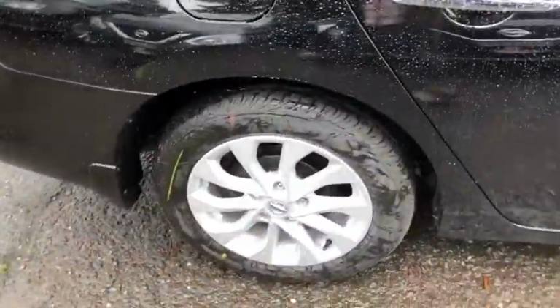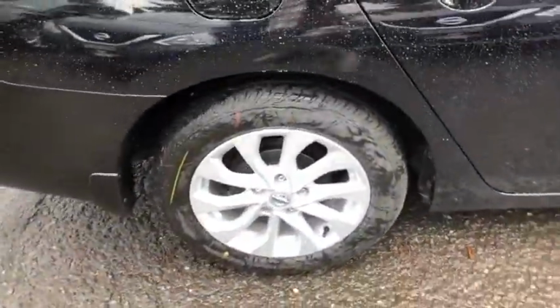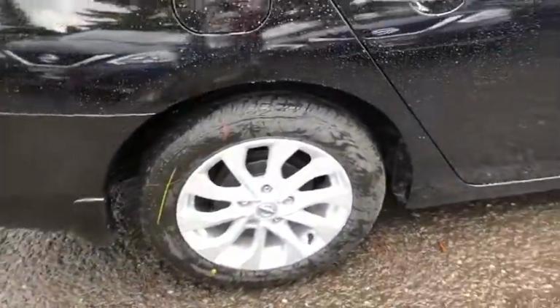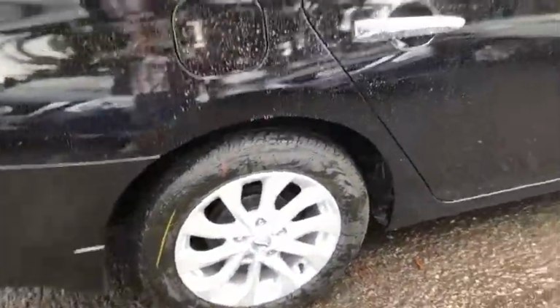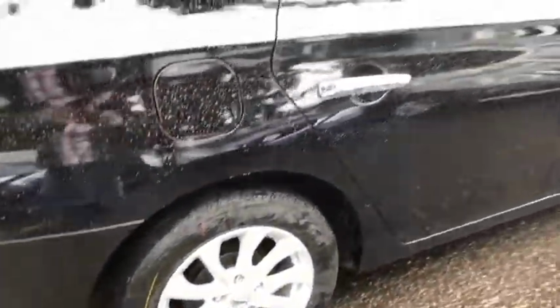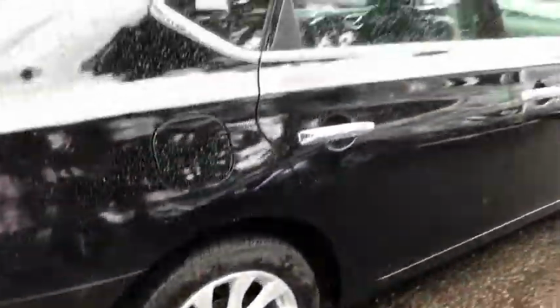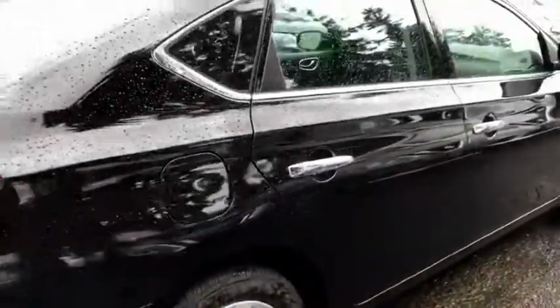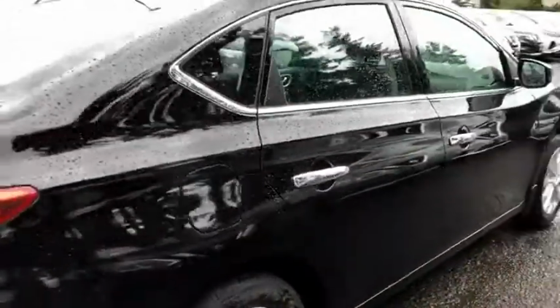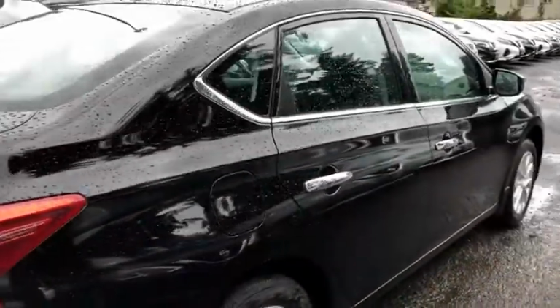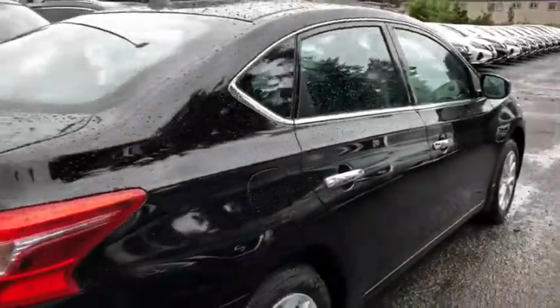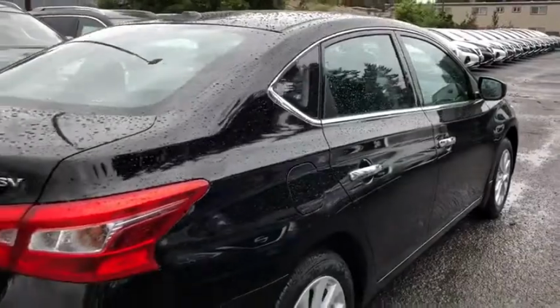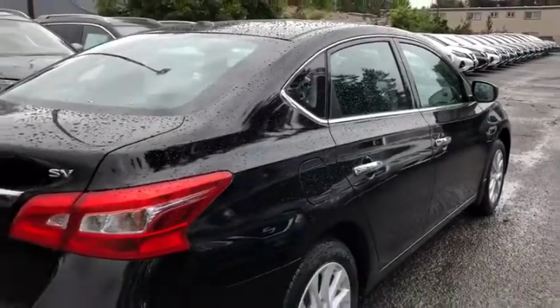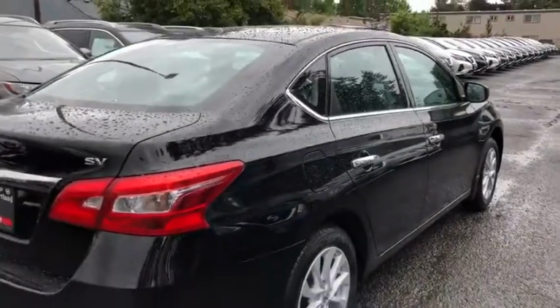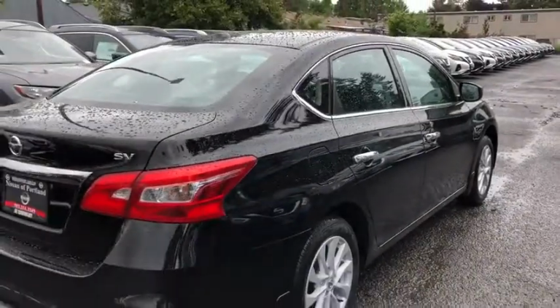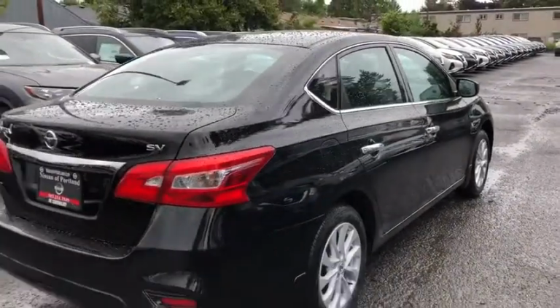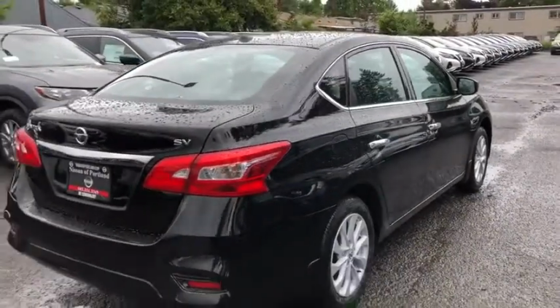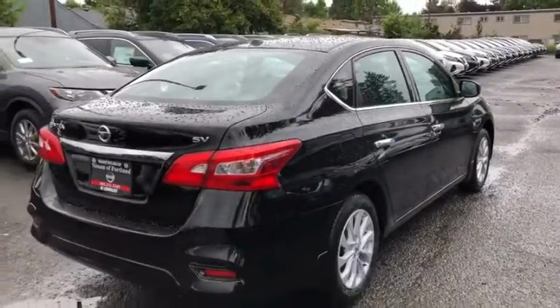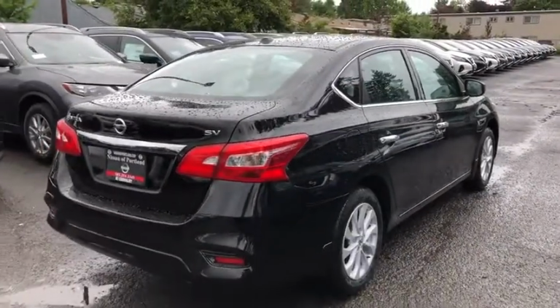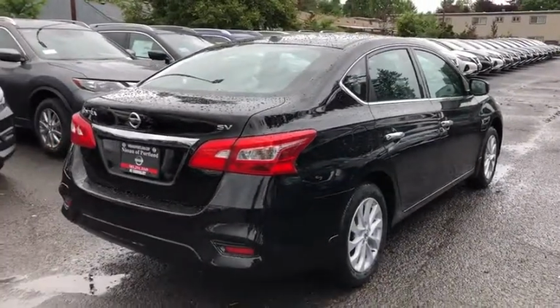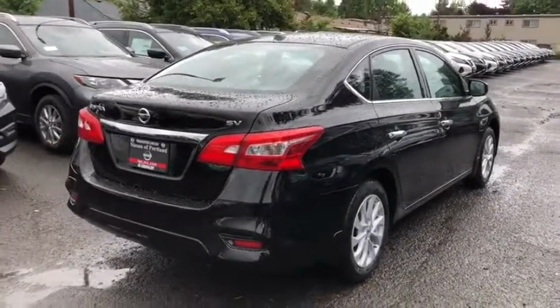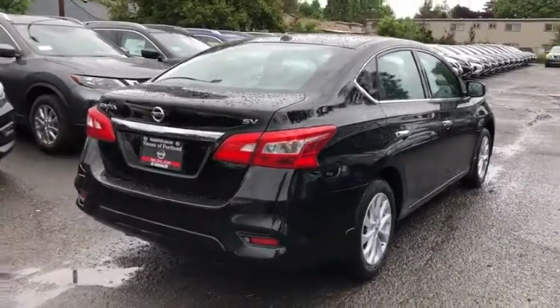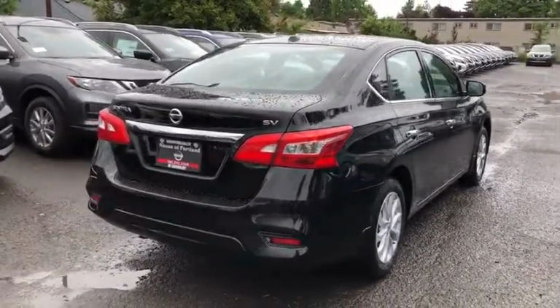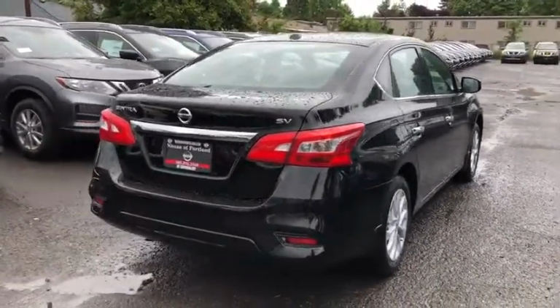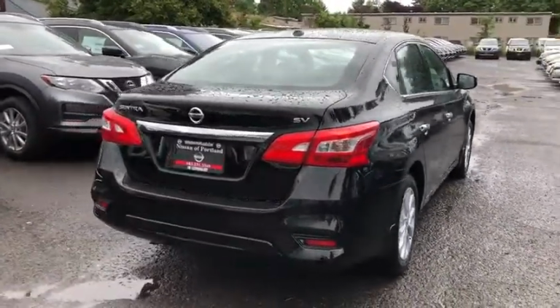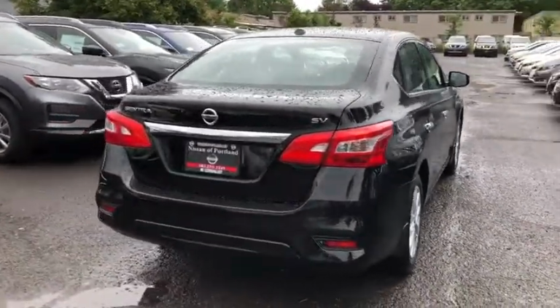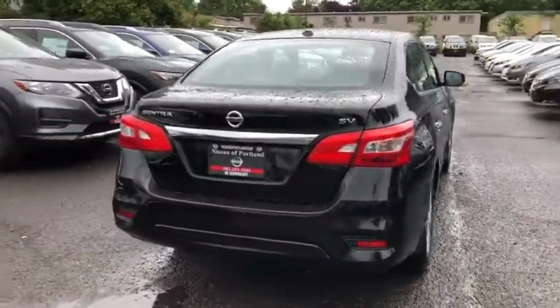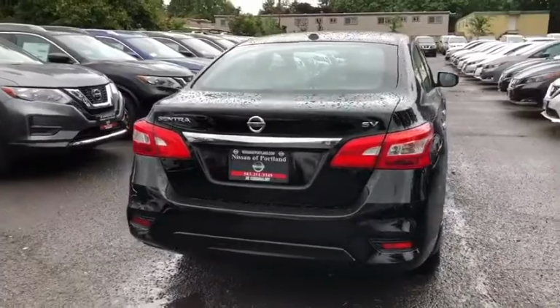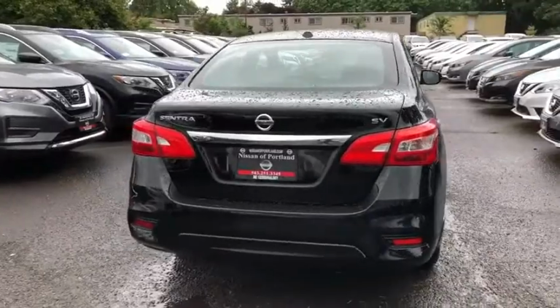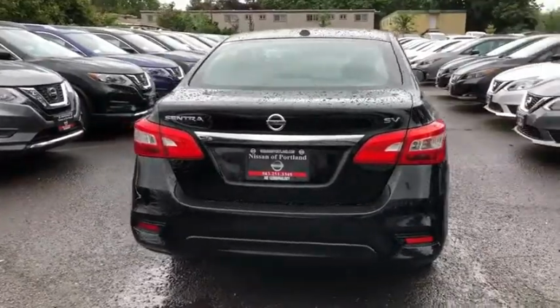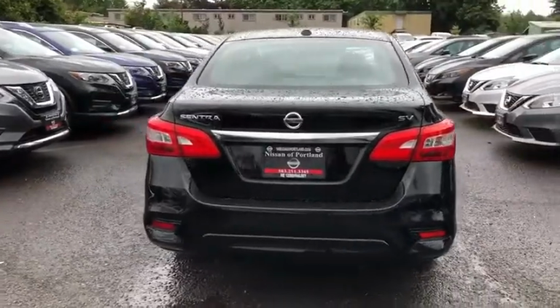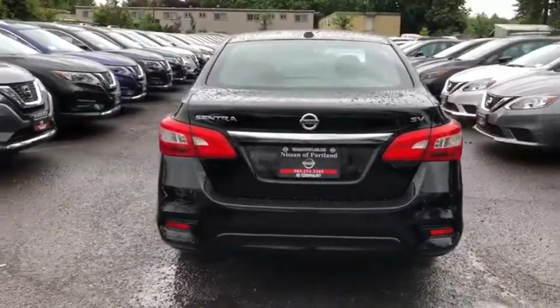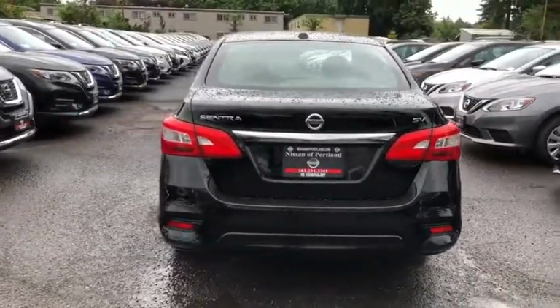Keyless entry, backup camera, Bluetooth, leather-wrapped steering wheel, power steering, adjustable steering wheel, aluminum wheels, ABS four-wheel, keyless start, cruise control.